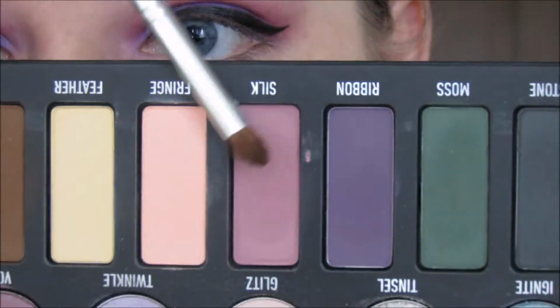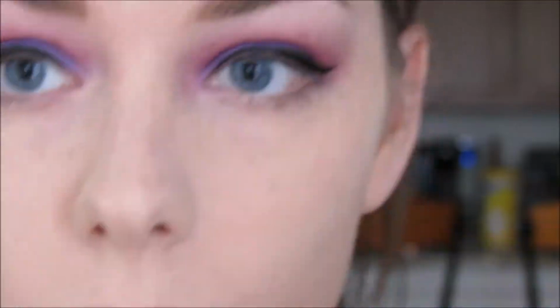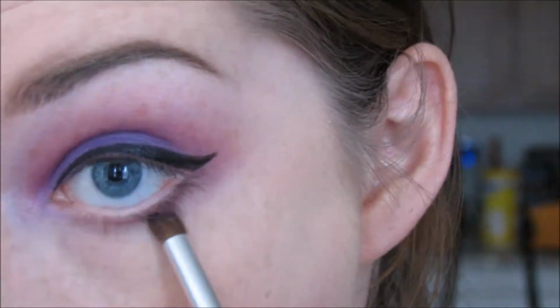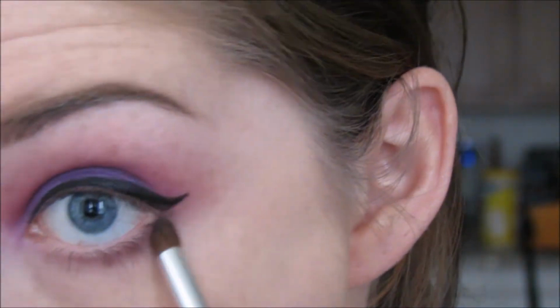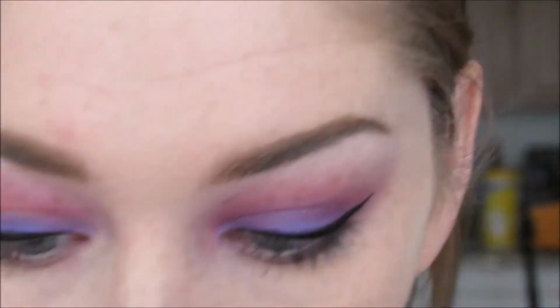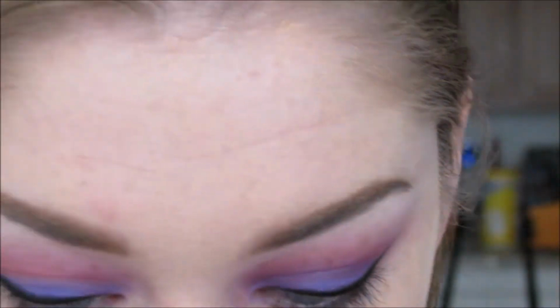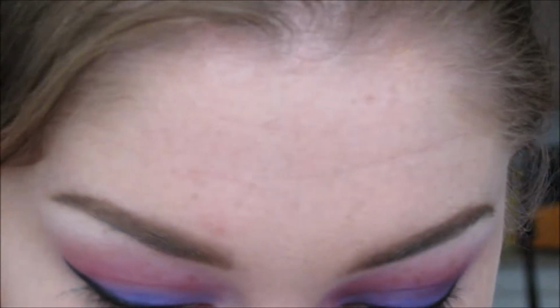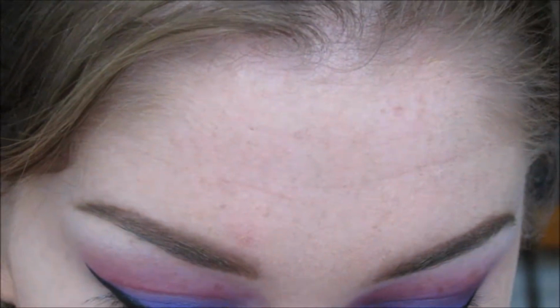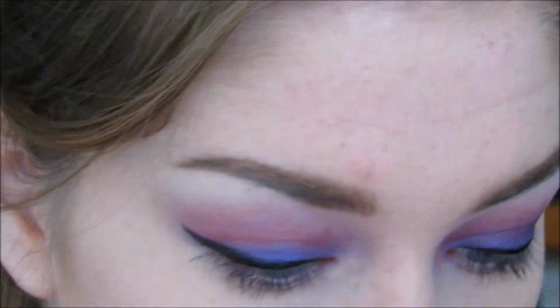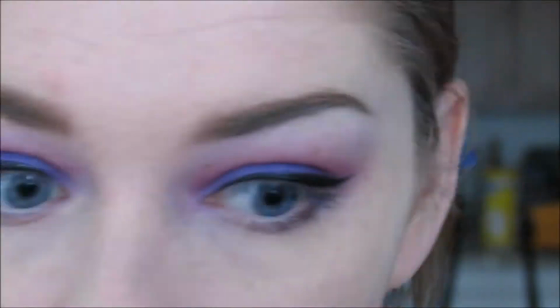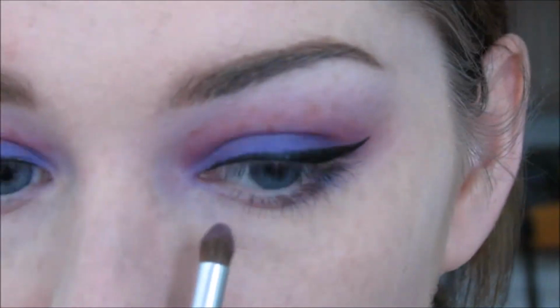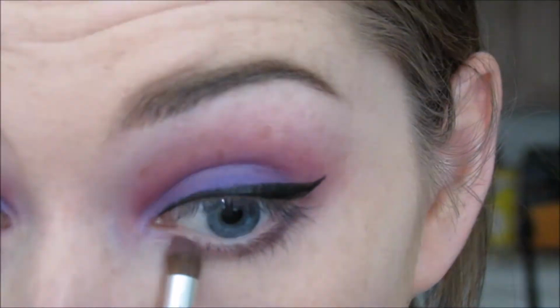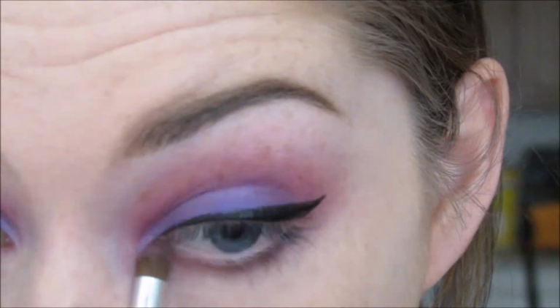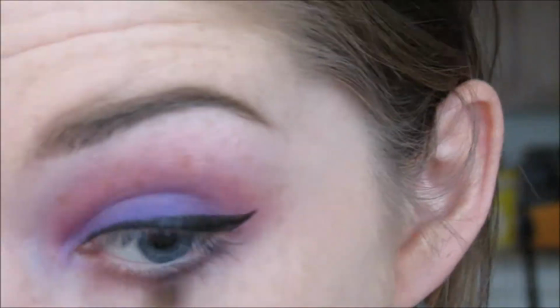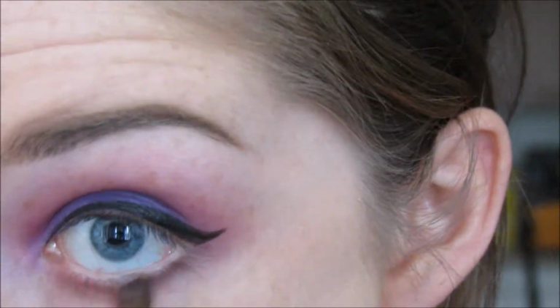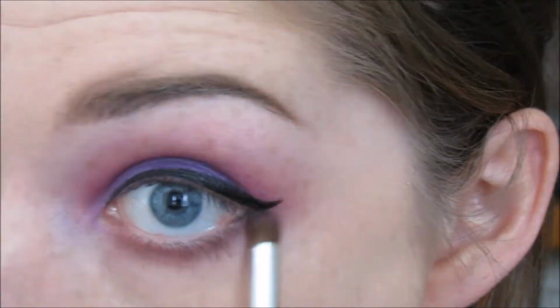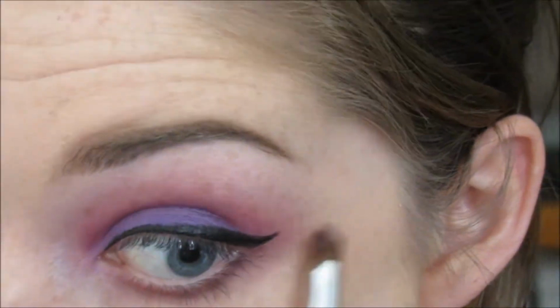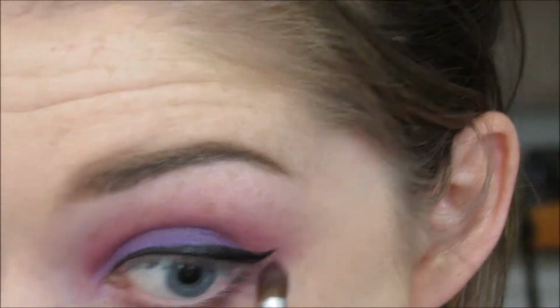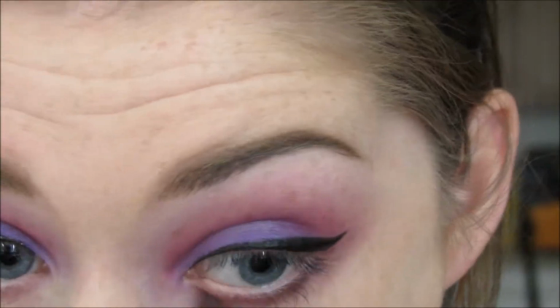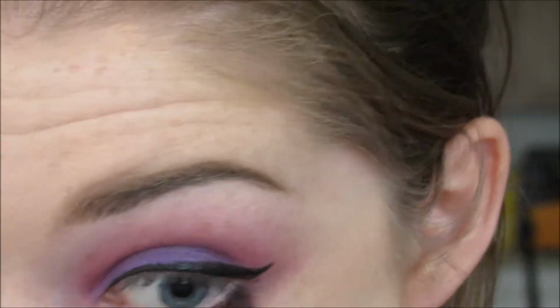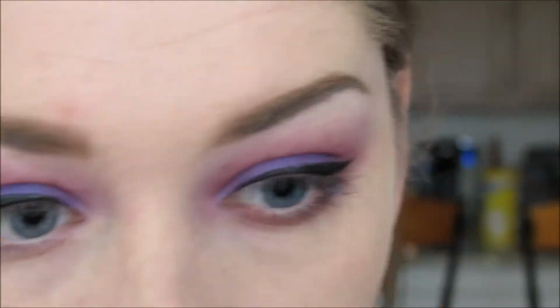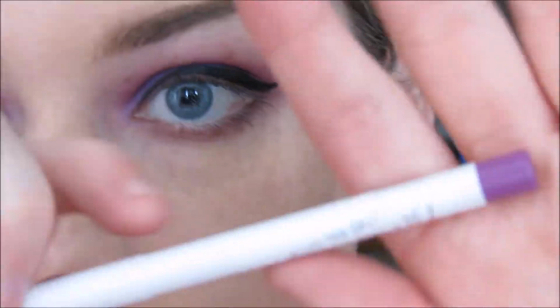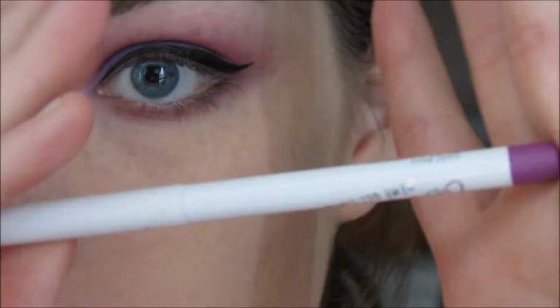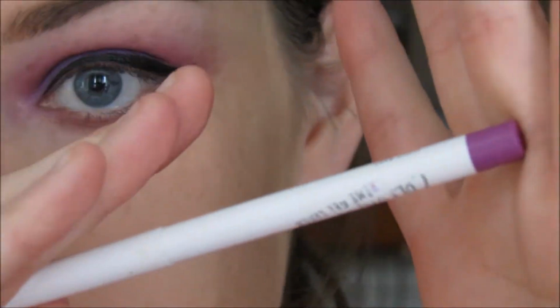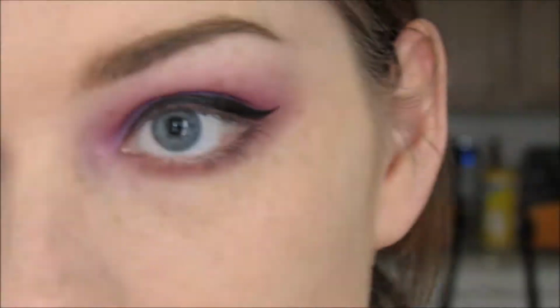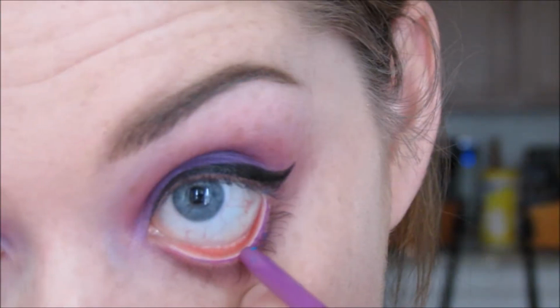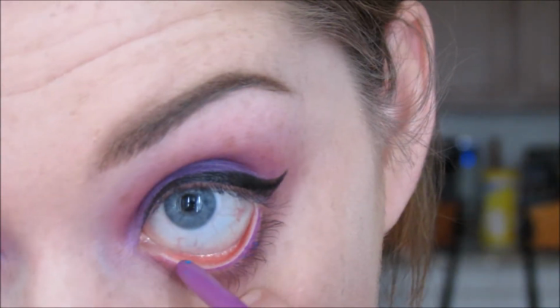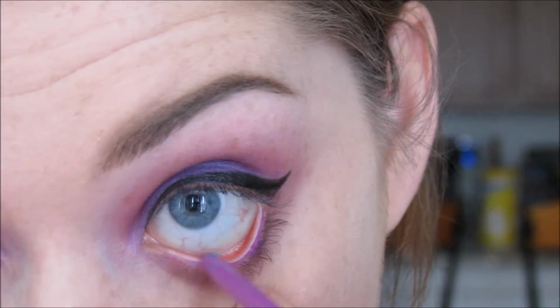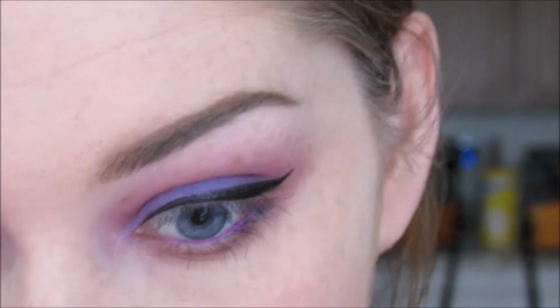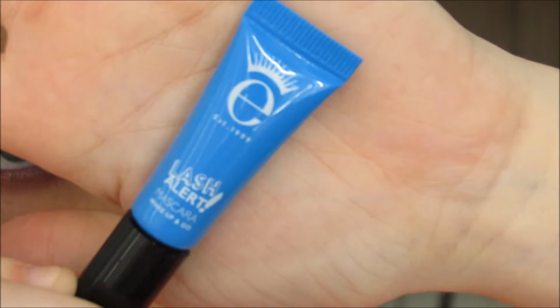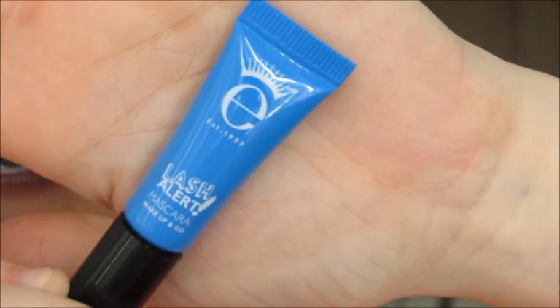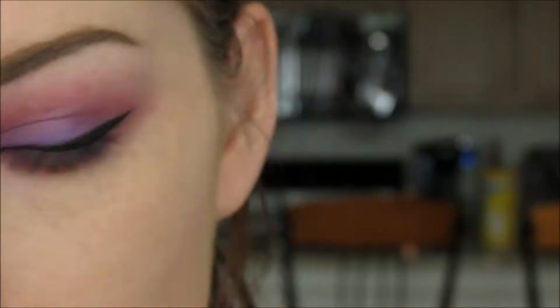Now I'm going to take the pink and purple from the Kat Von D palette and go ahead and run that along my lower lash line. Next up, I'm going to go ahead and line my waterline with my ColourPop Eyeliner.